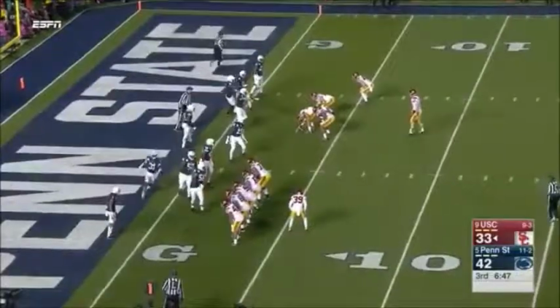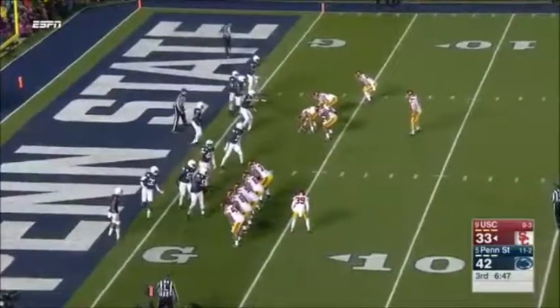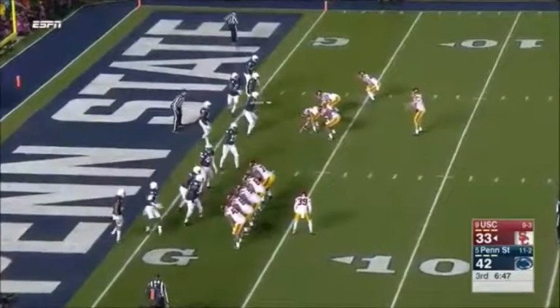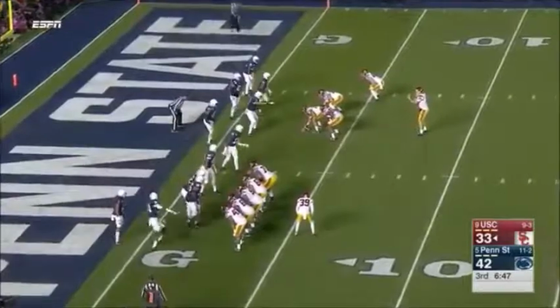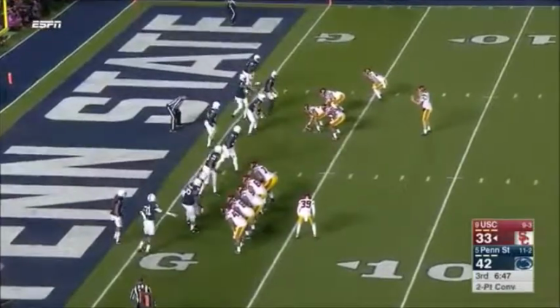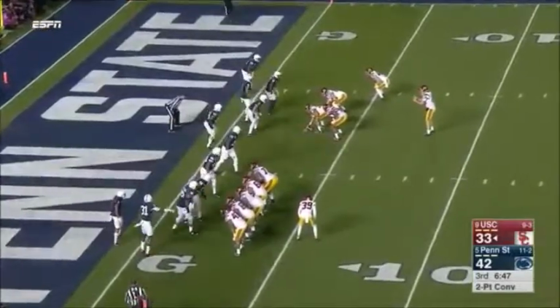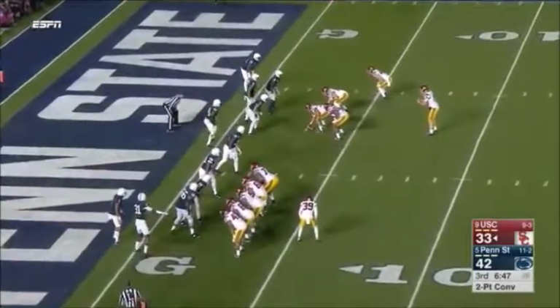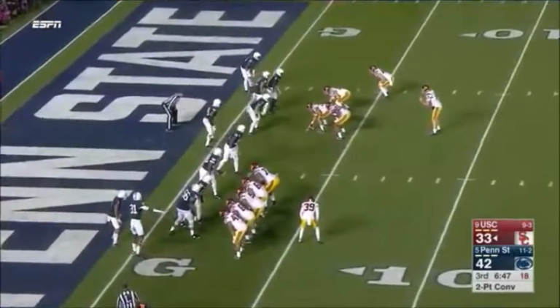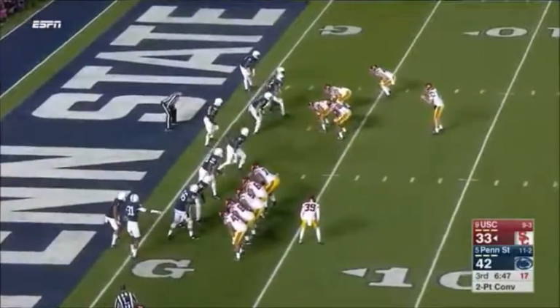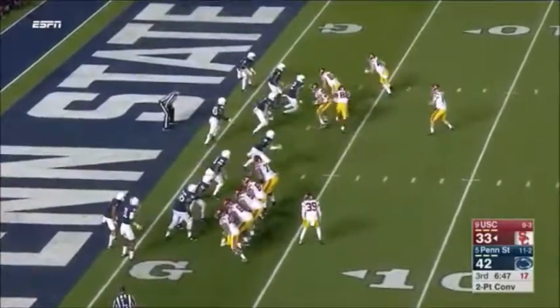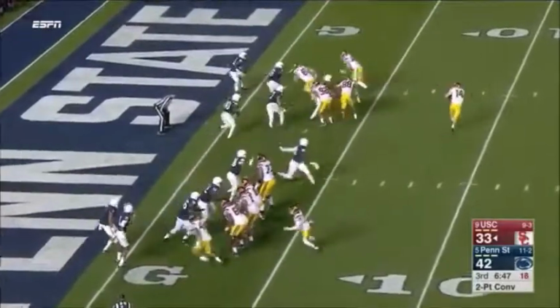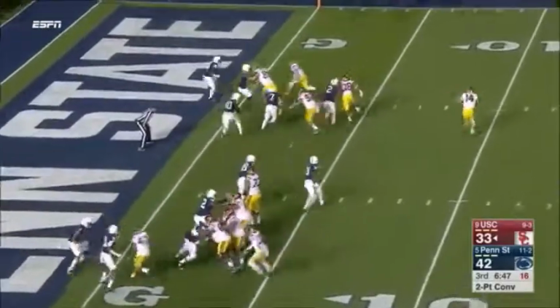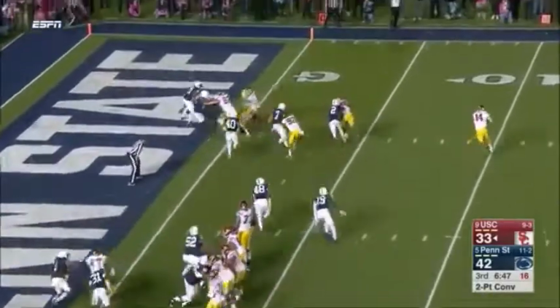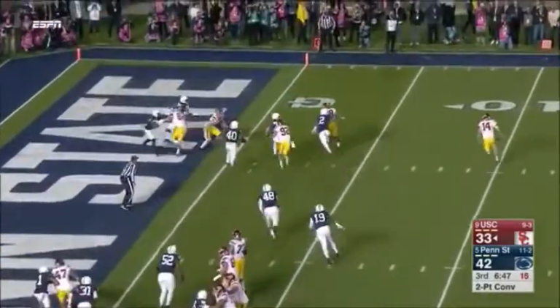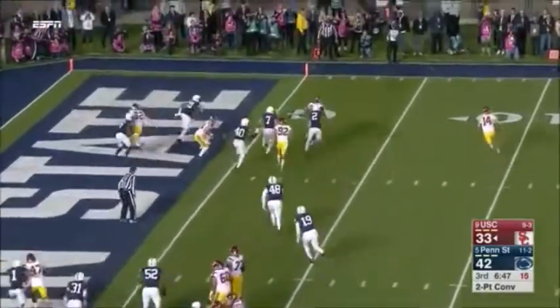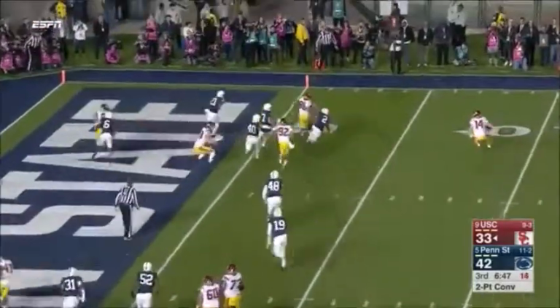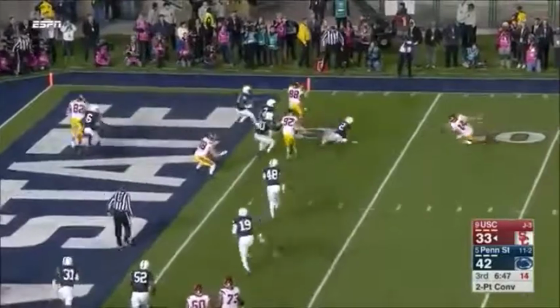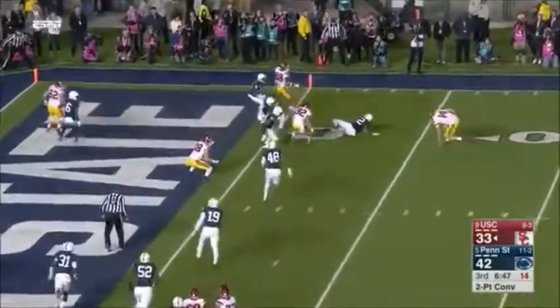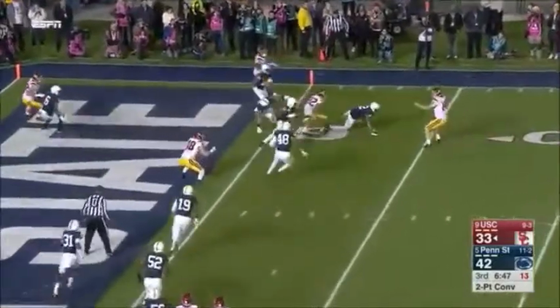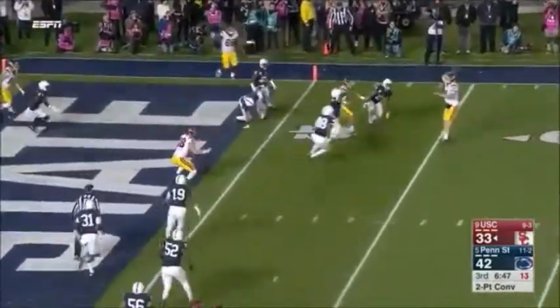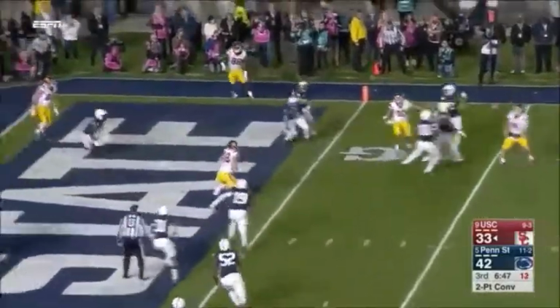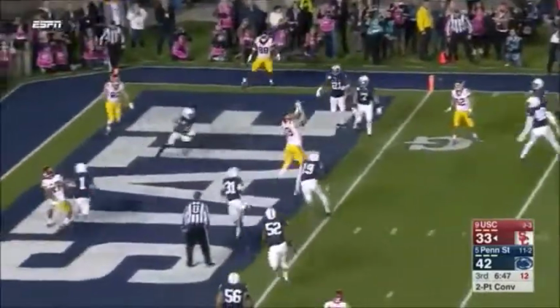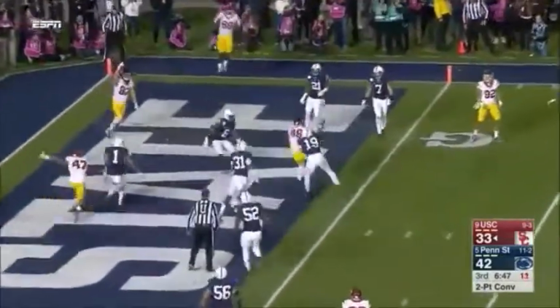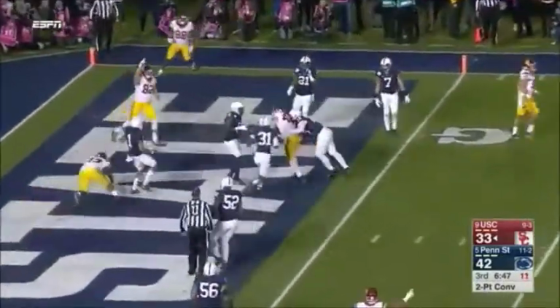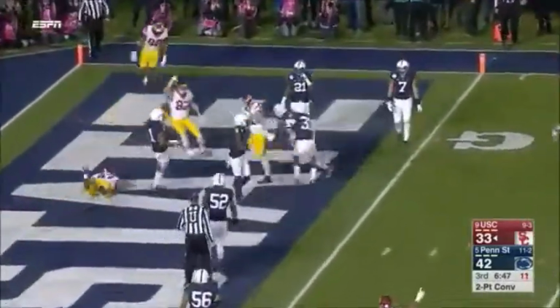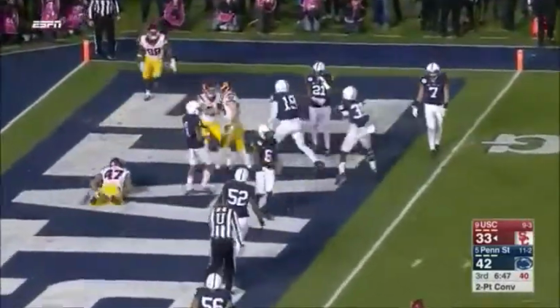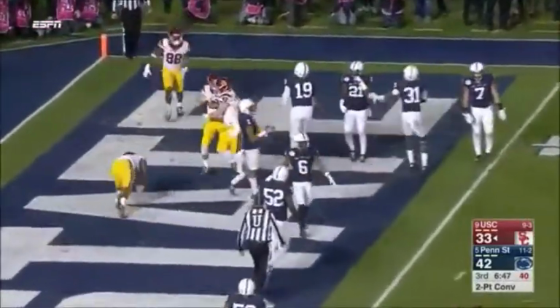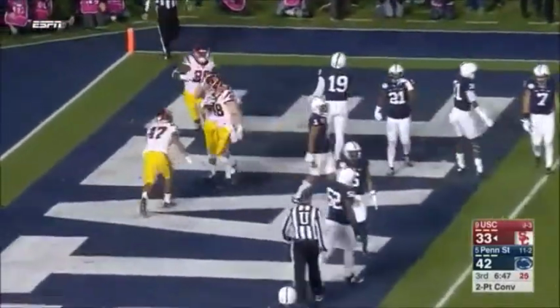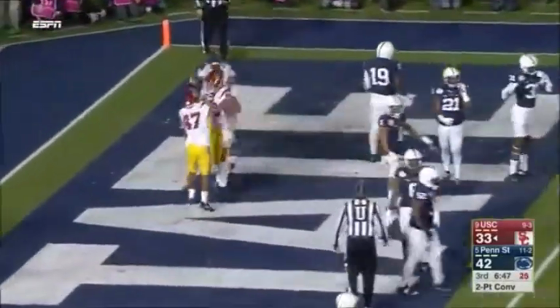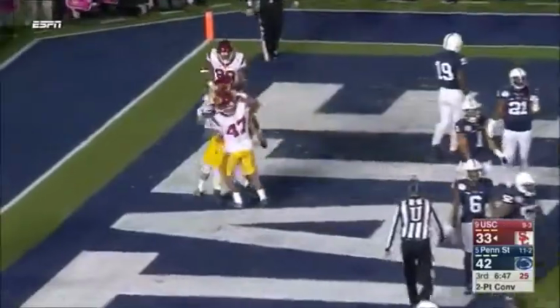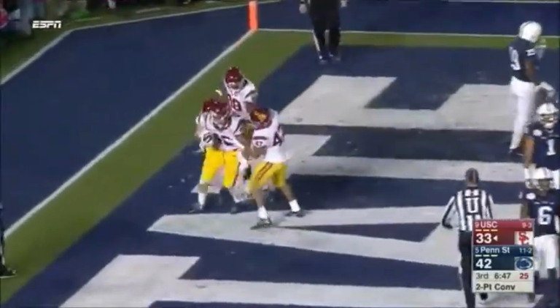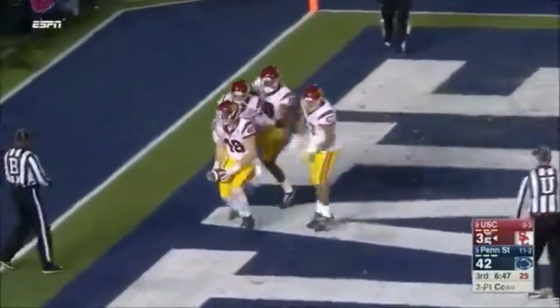If you look at this formation, a whole bunch of folks off to the left, quarterback in the shotgun takes it, rolls out, slips as he cuts, and now just flips it into the end zone to McNamara for the two-point conversion.